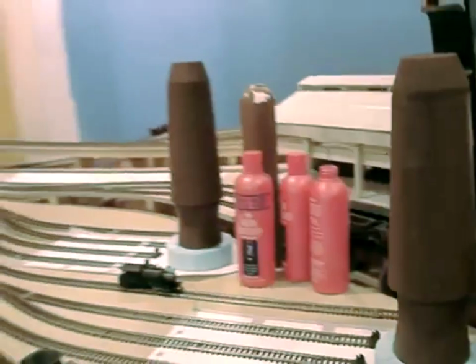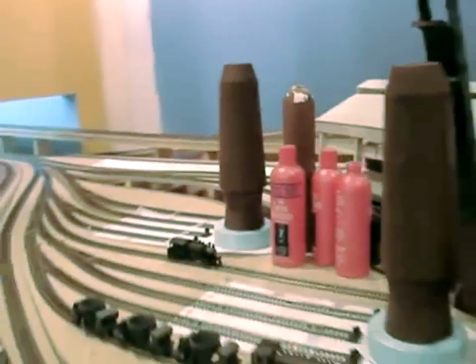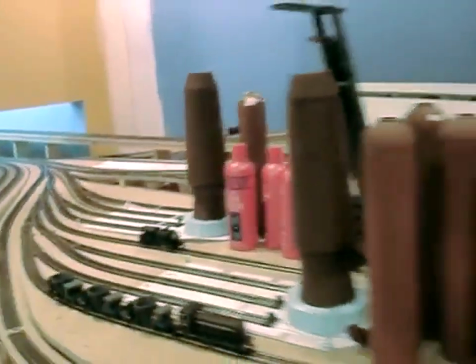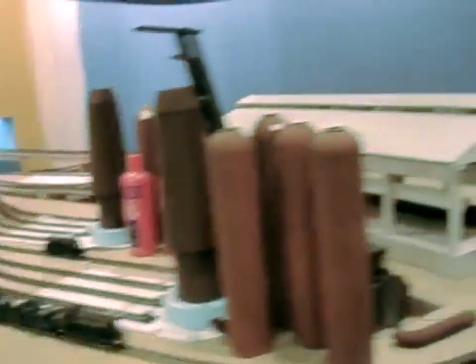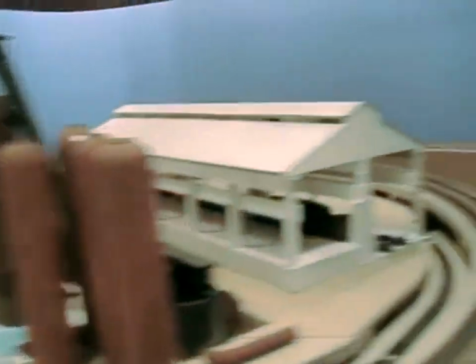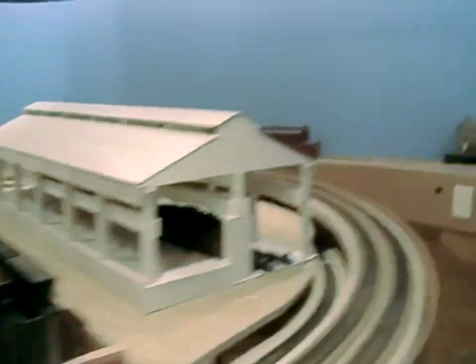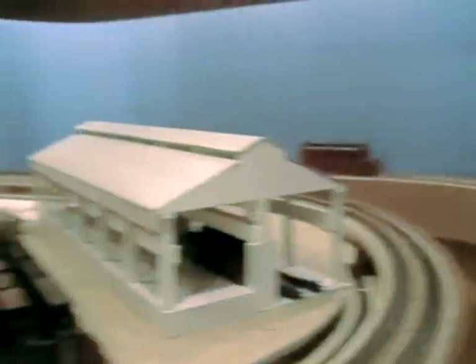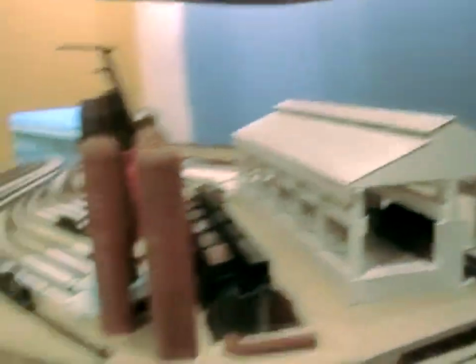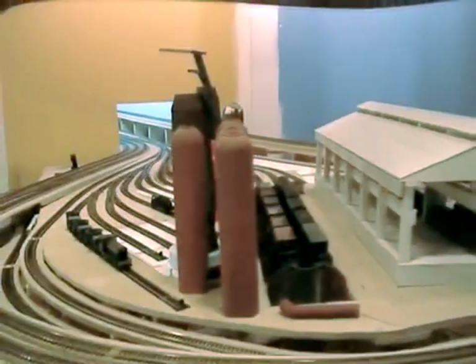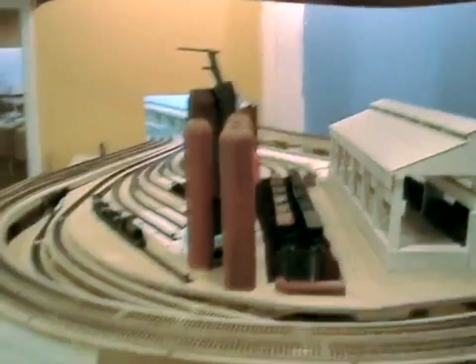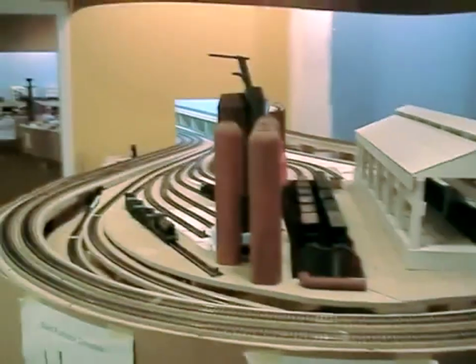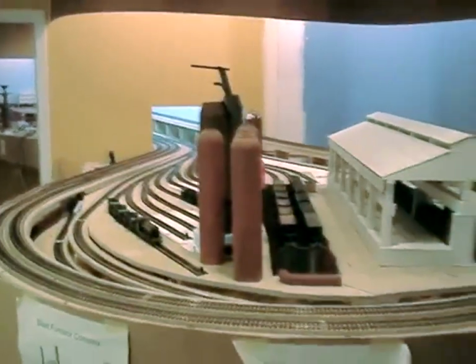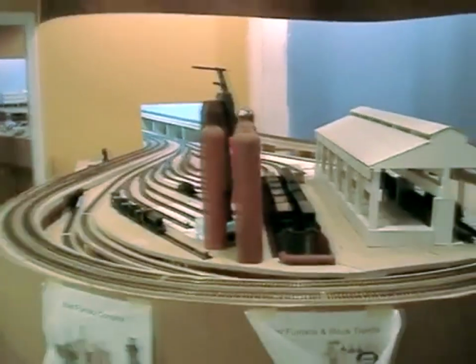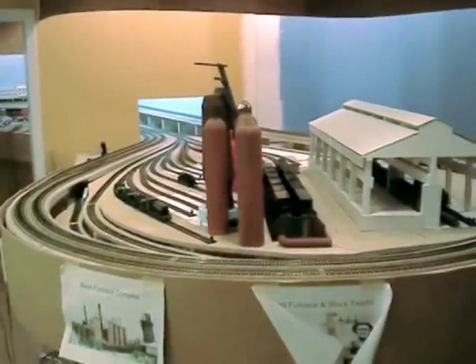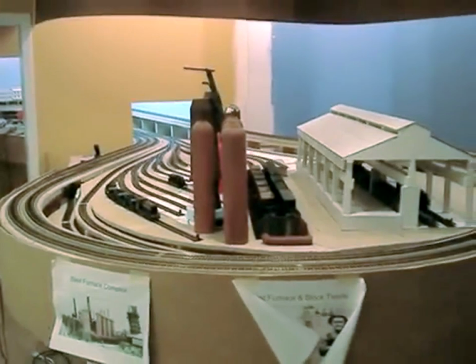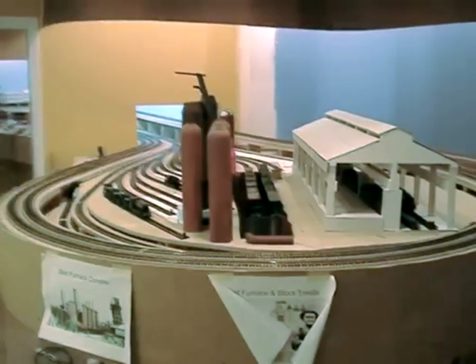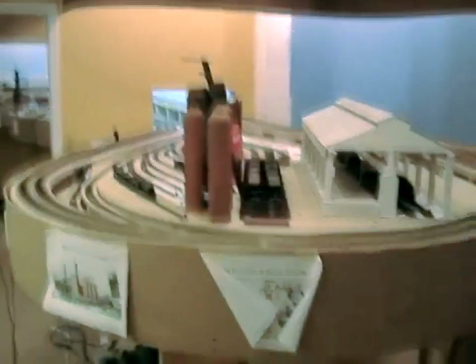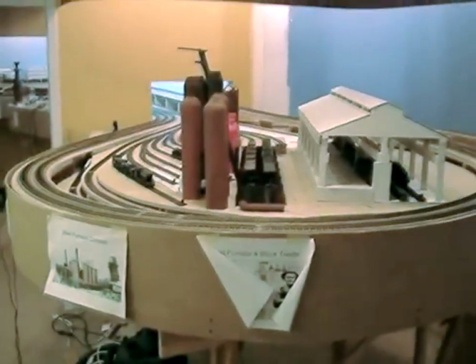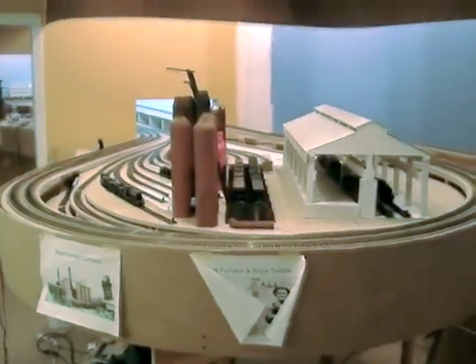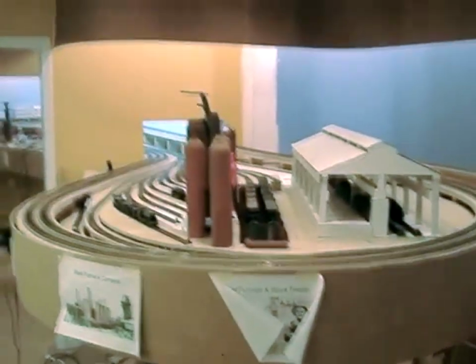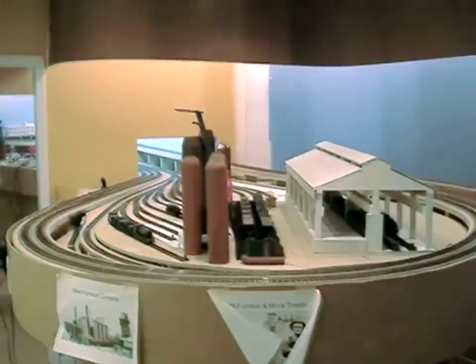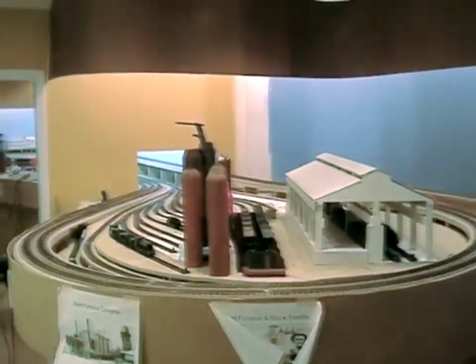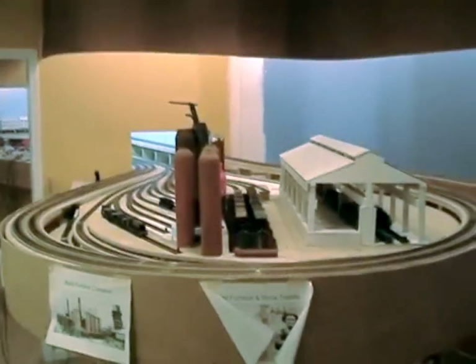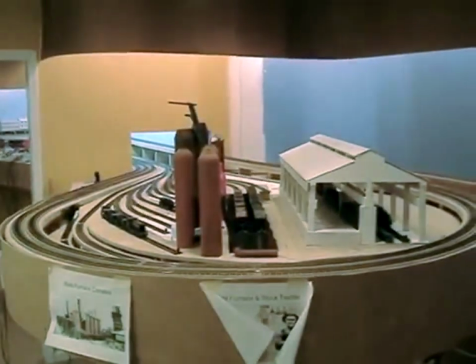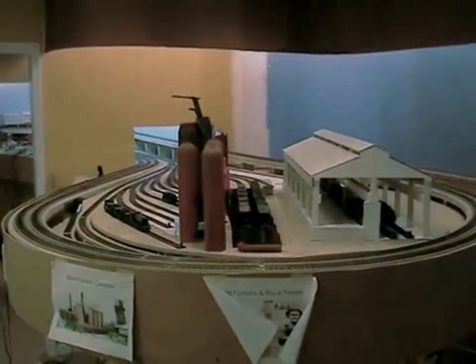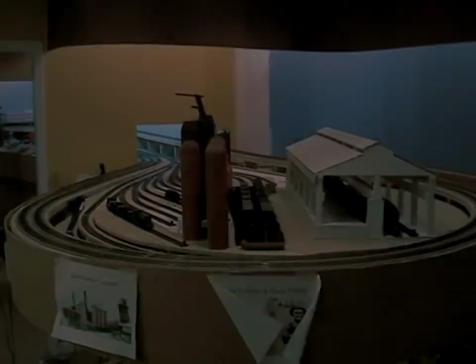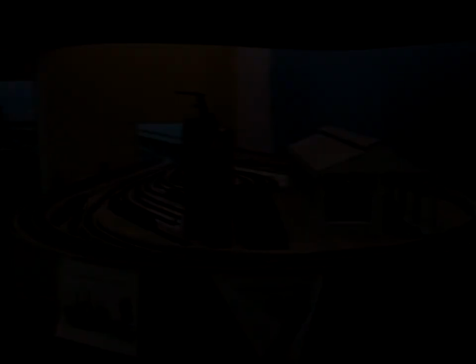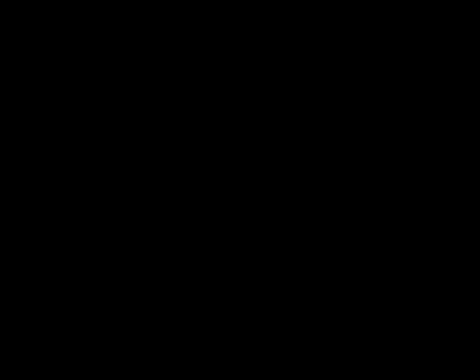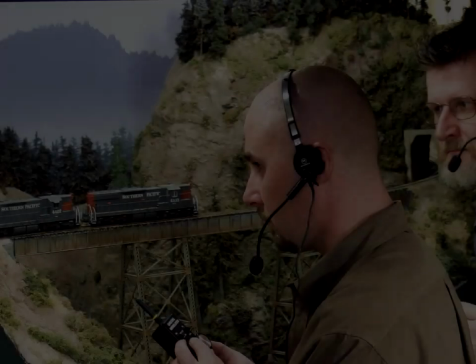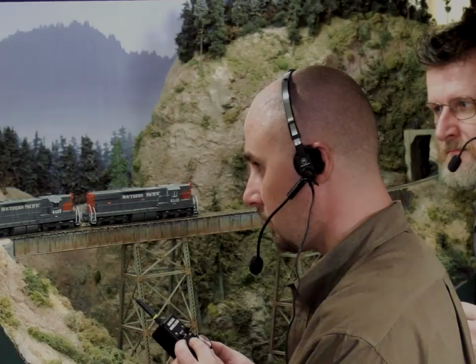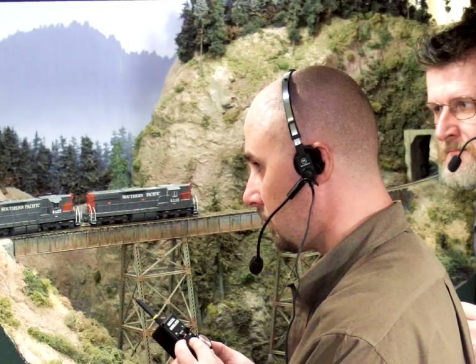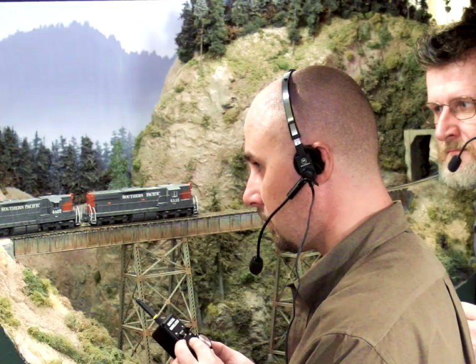I hope you've enjoyed the tour of the Birmingham District Railroad. Visit us again for more information as we continue to make progress. We'll see you next time.